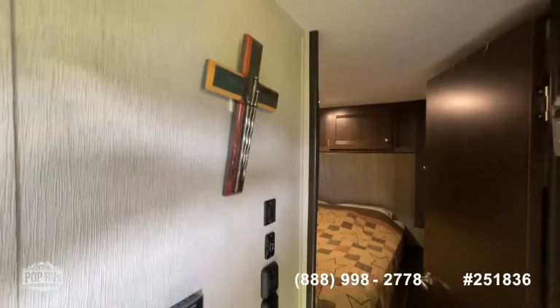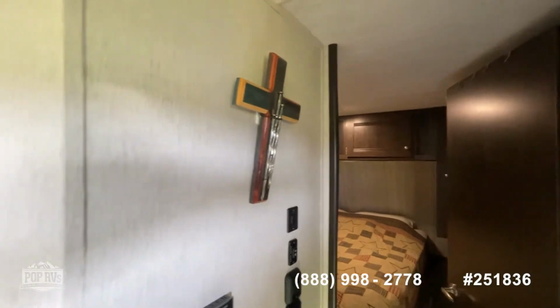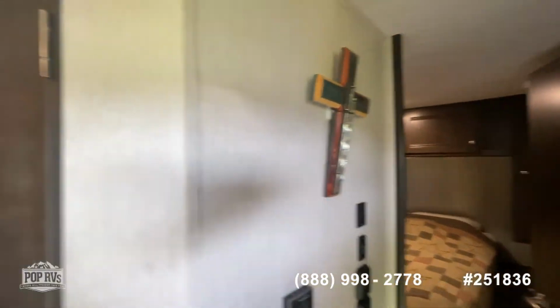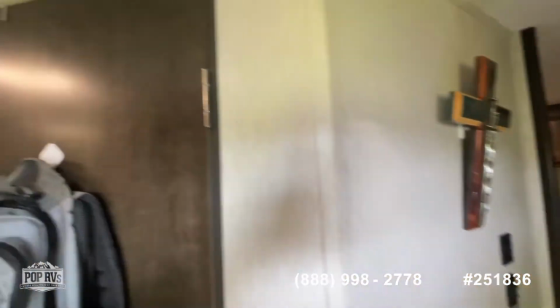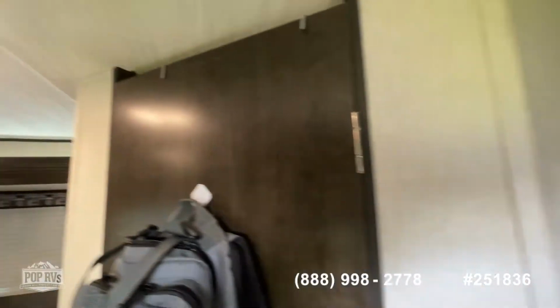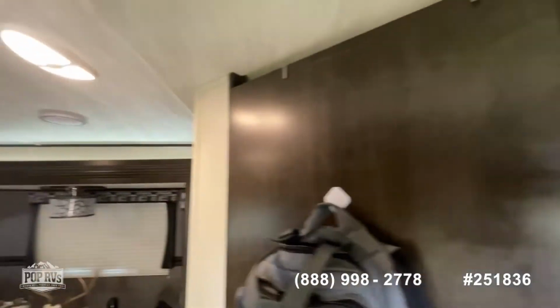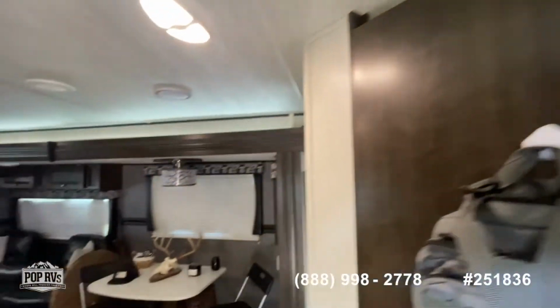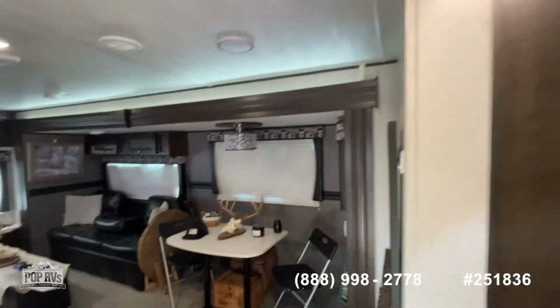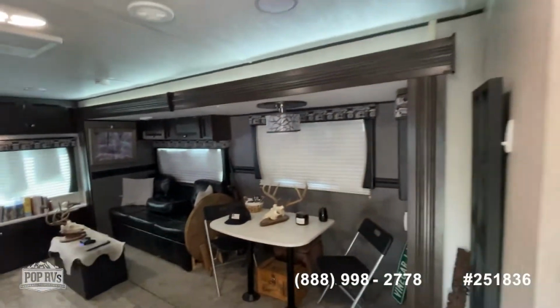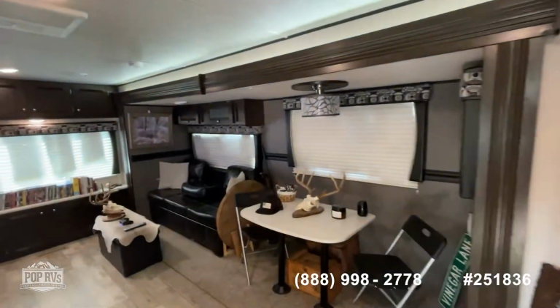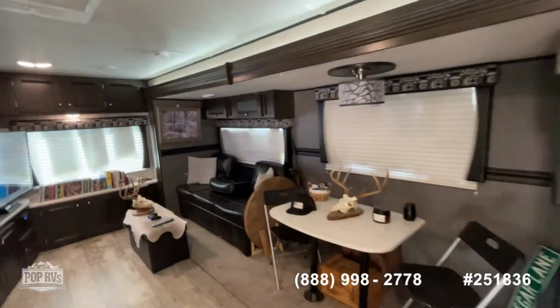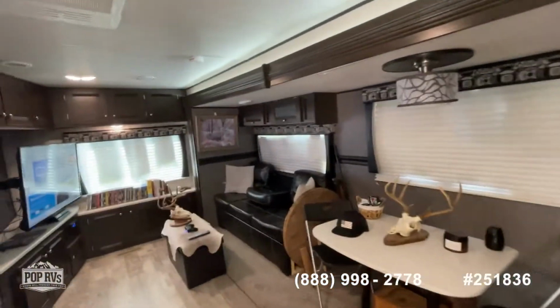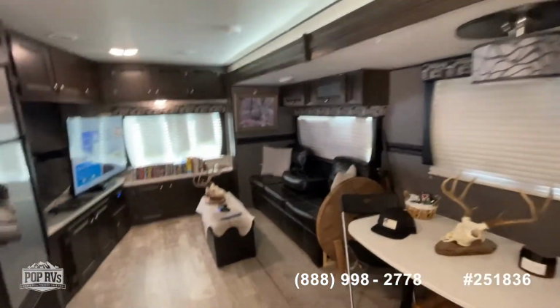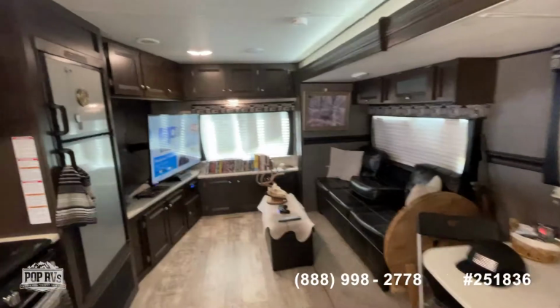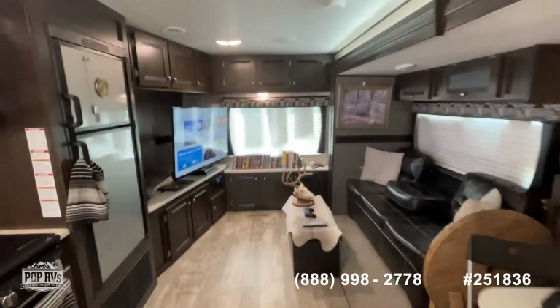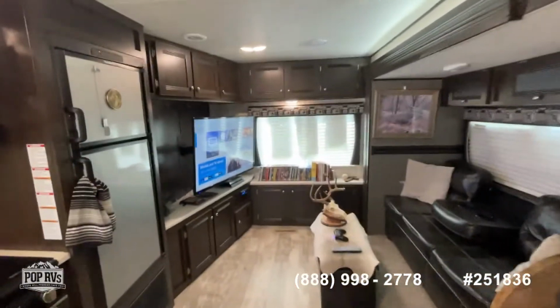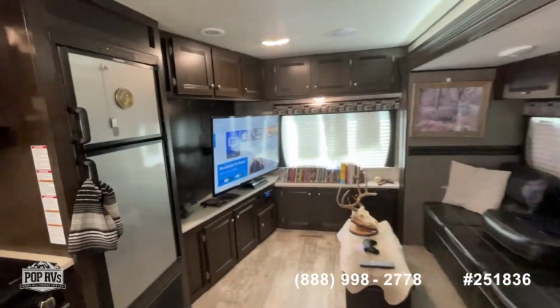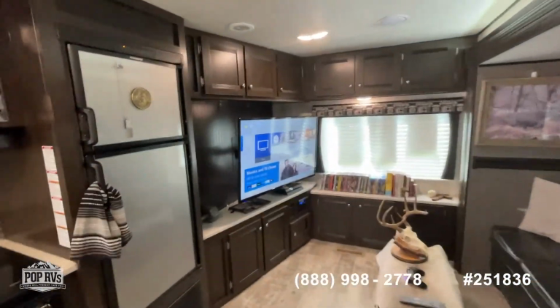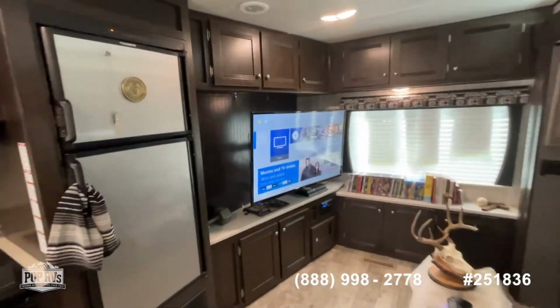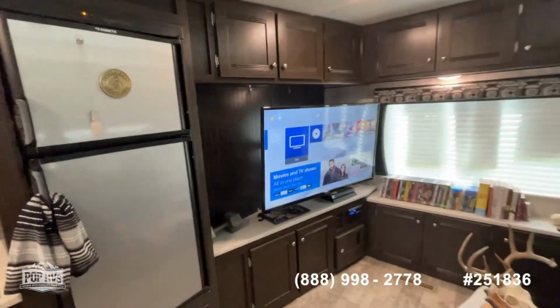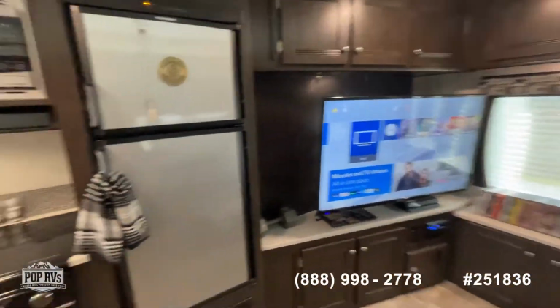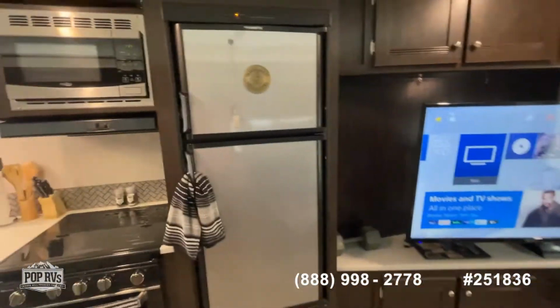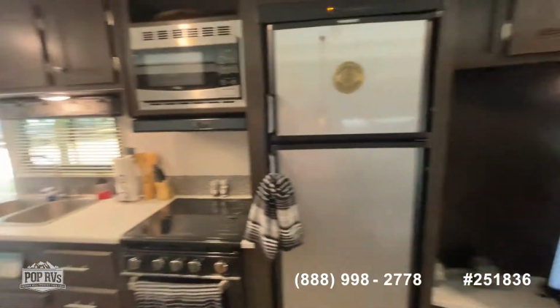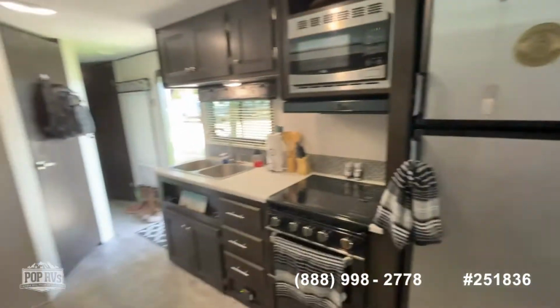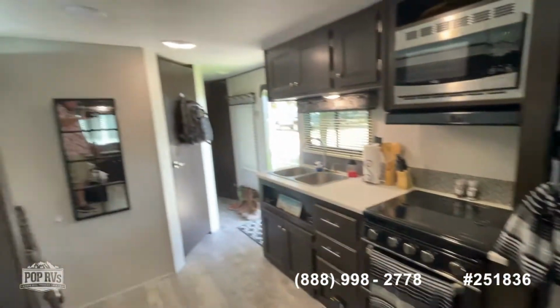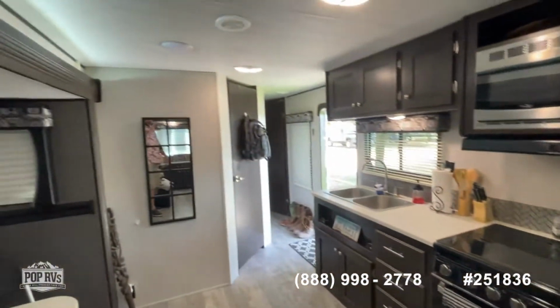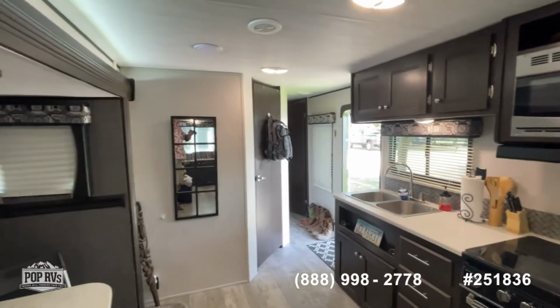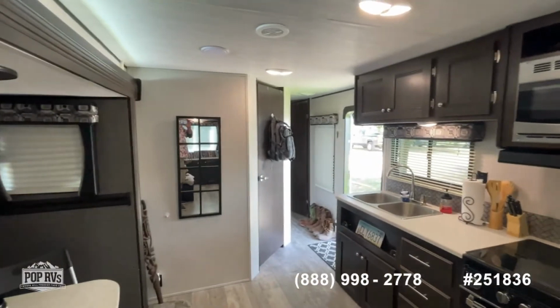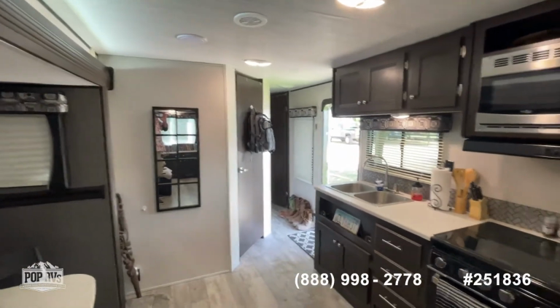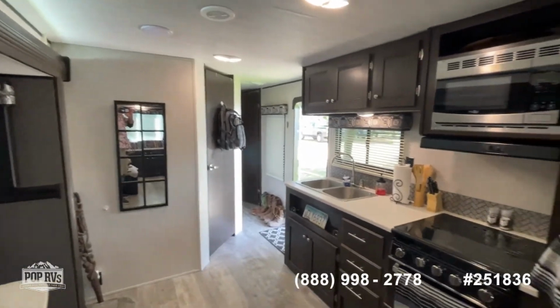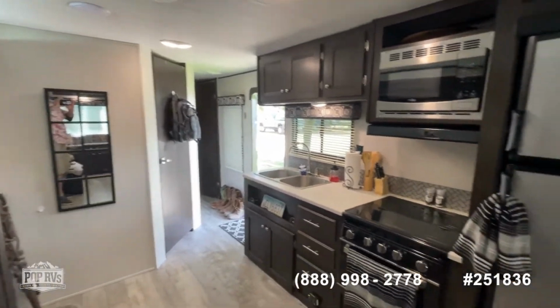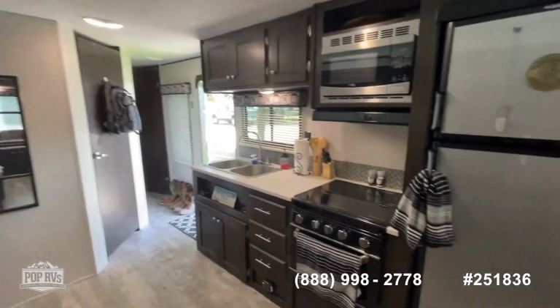It's a 2020 model. If you're looking to schedule a showing or possibly make an offer, please give us a call today. Again, my name is Steve. I'm with Pop RVs. Thank you for shopping — have a great day.